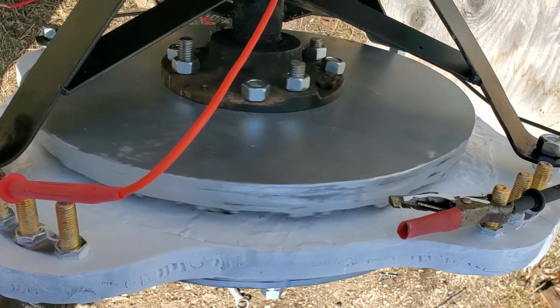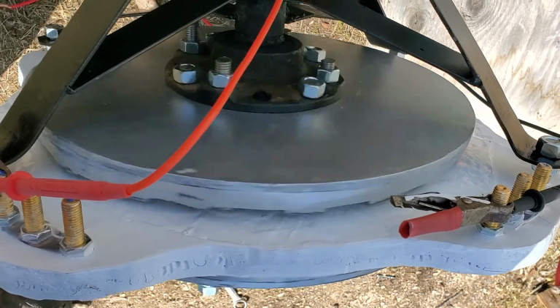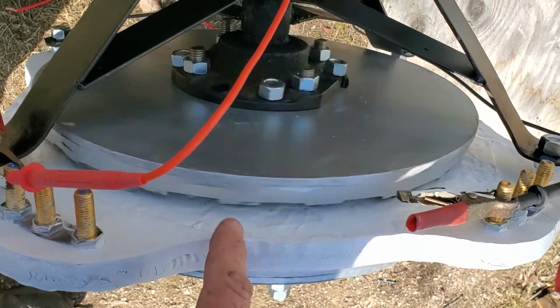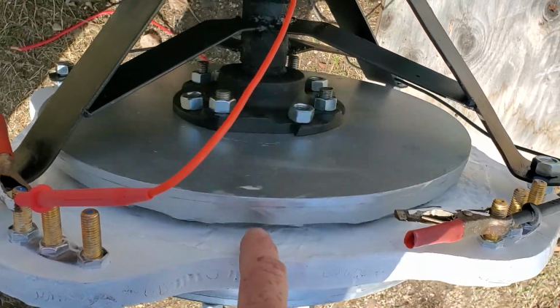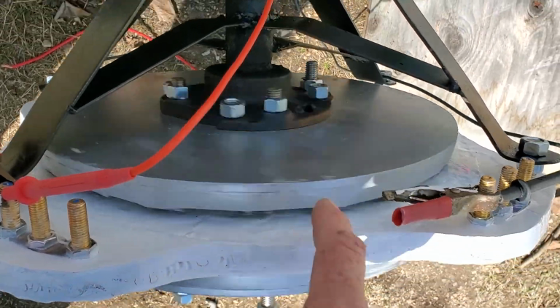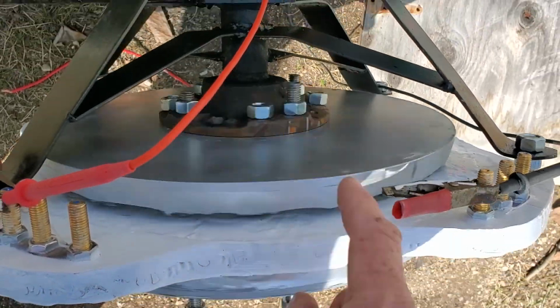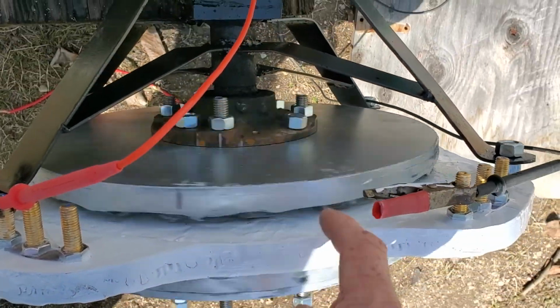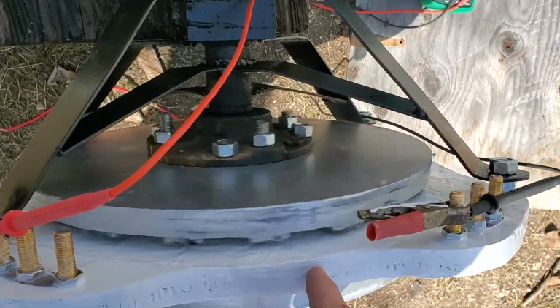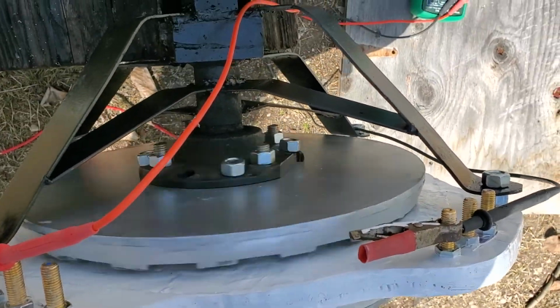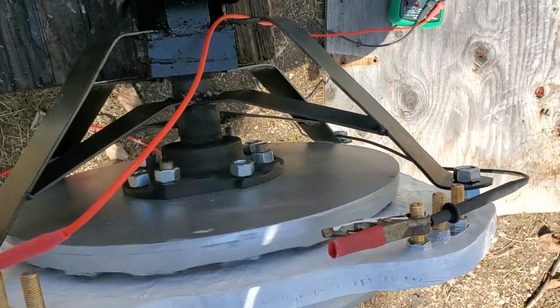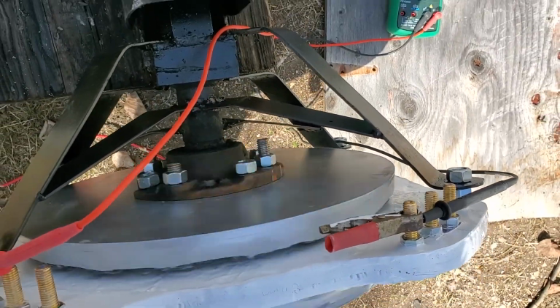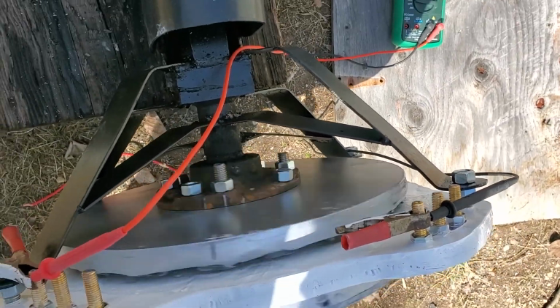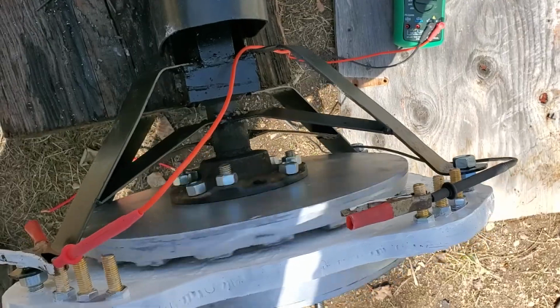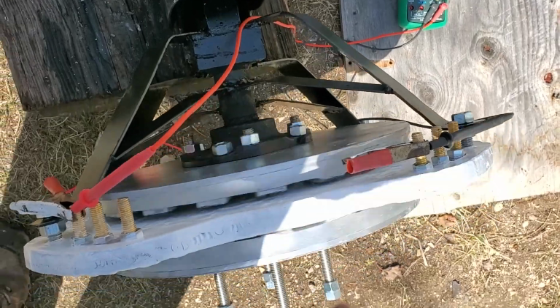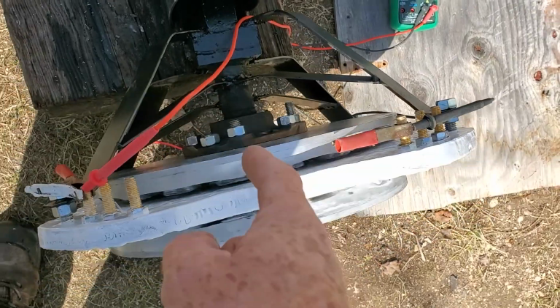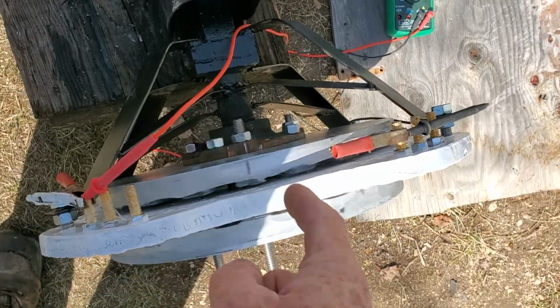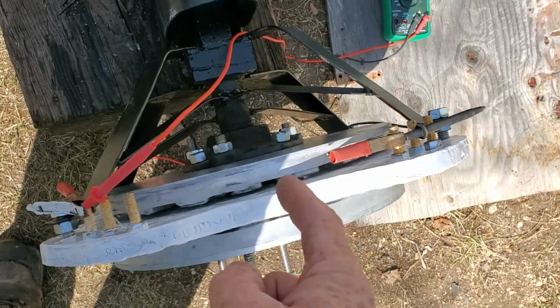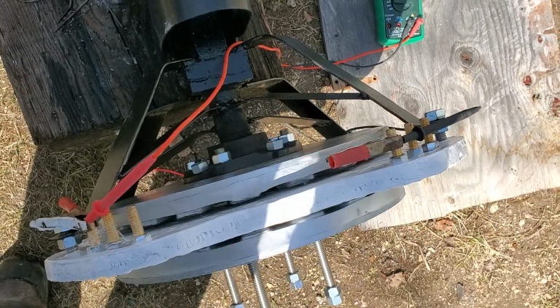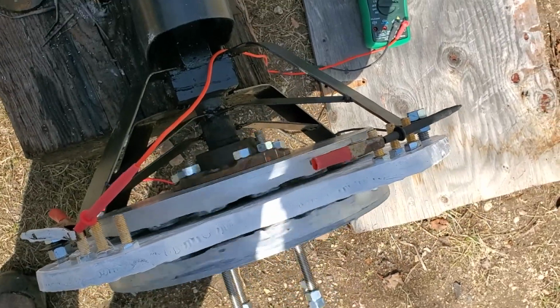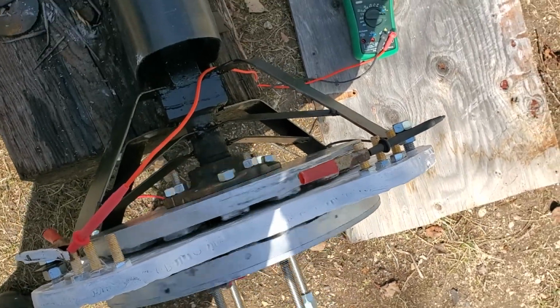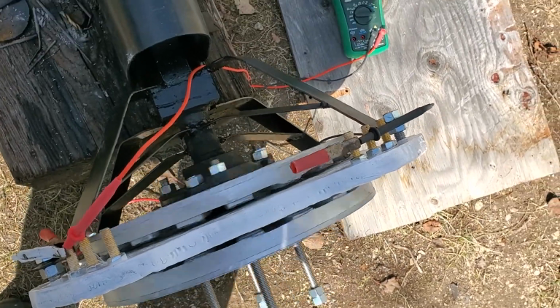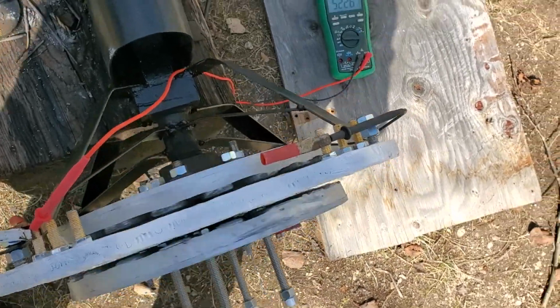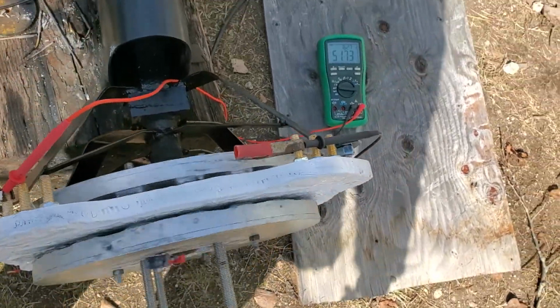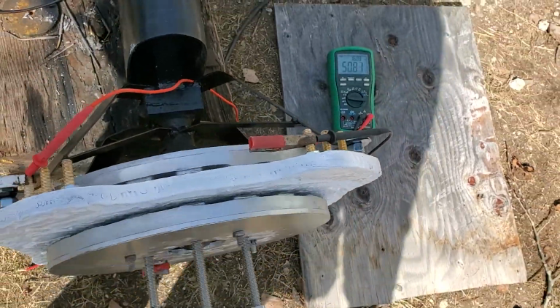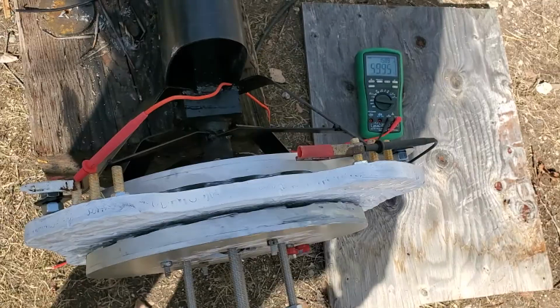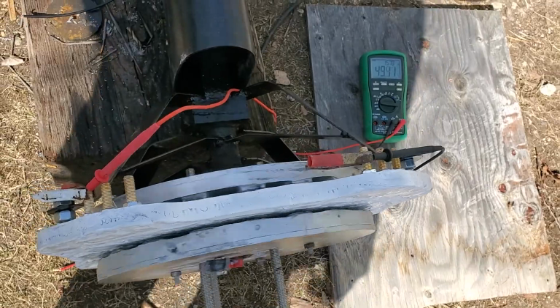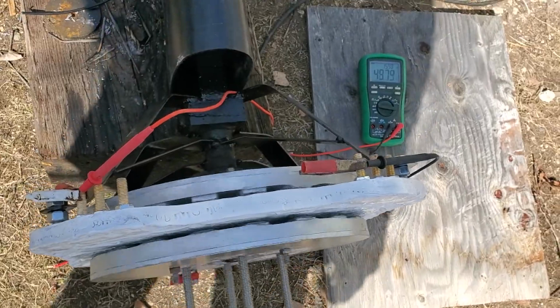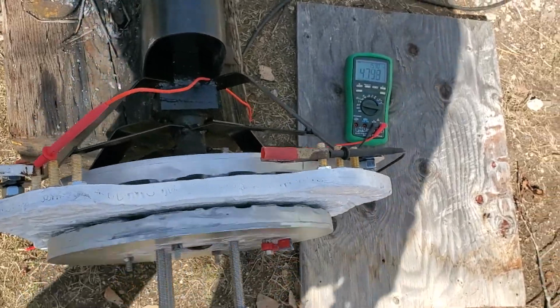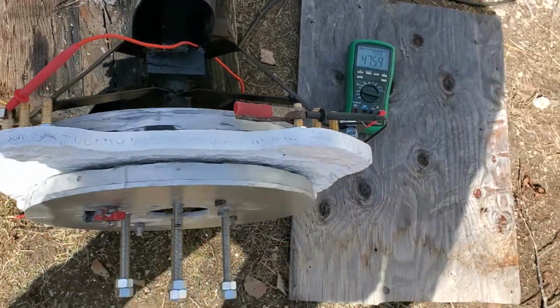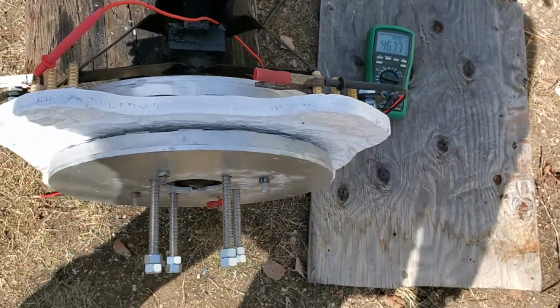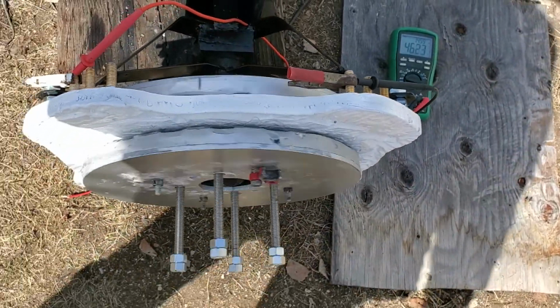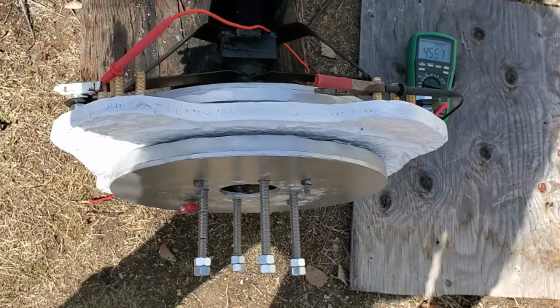There's 10 and a half pounds of copper in there, and the magnets are 20 pounds total — half a pound each. 15 coils and 20 magnets.